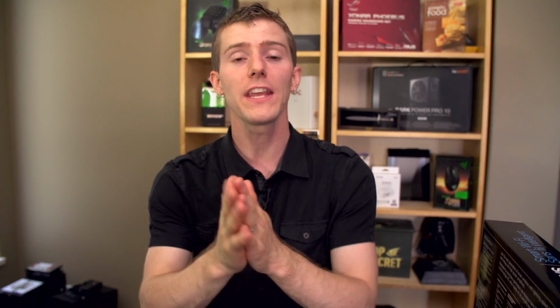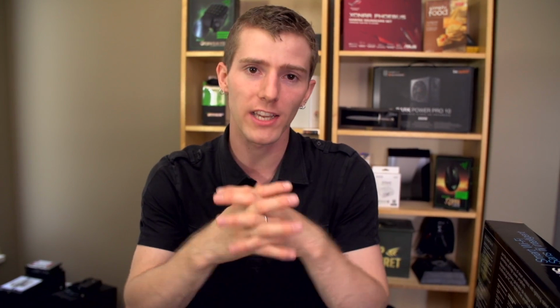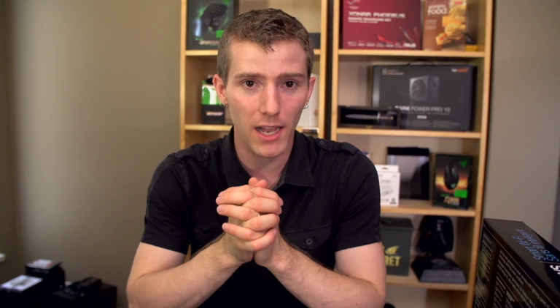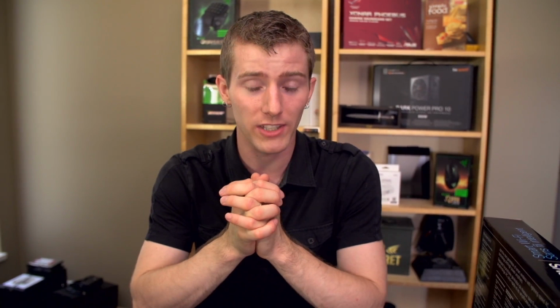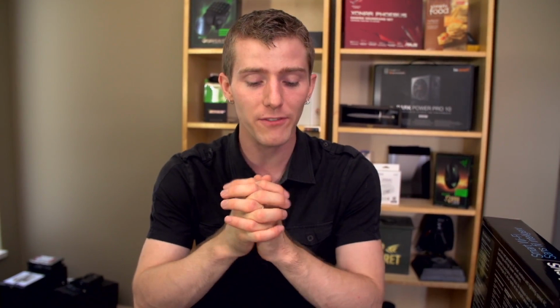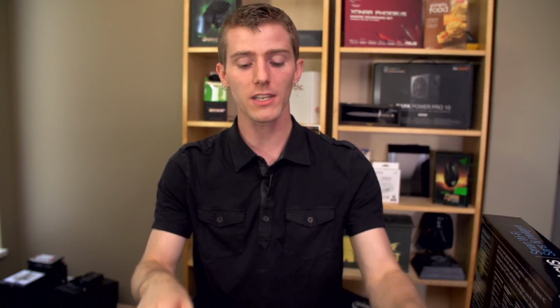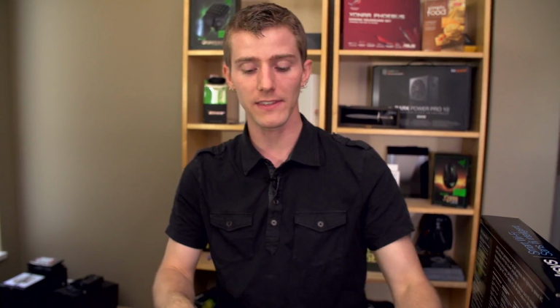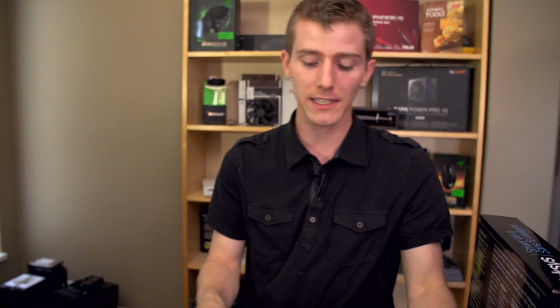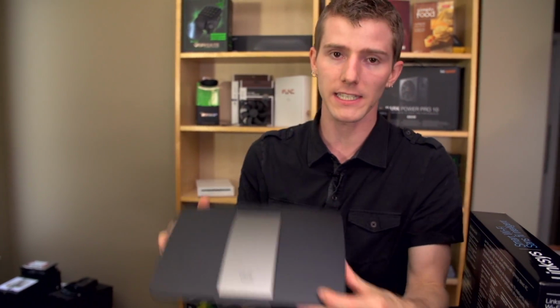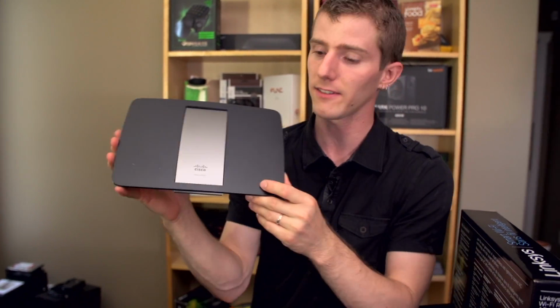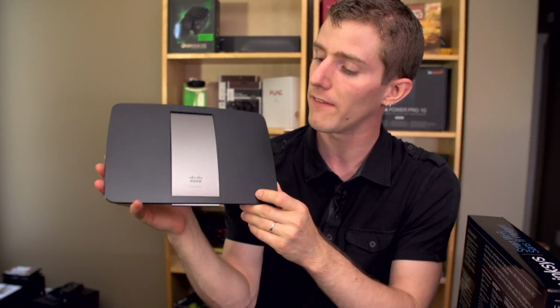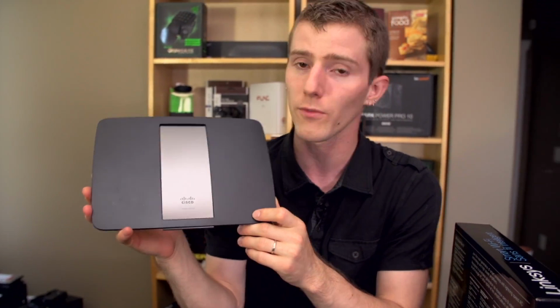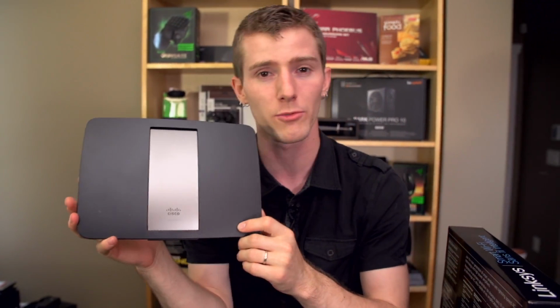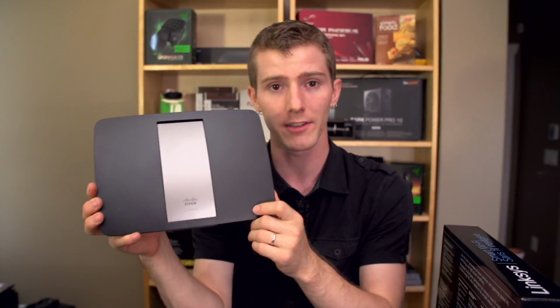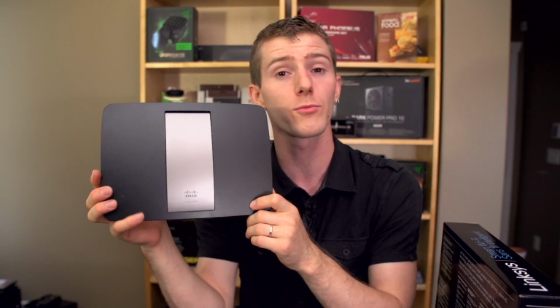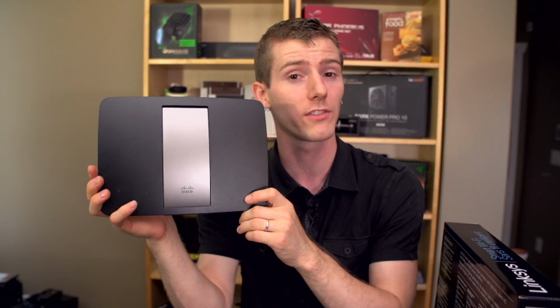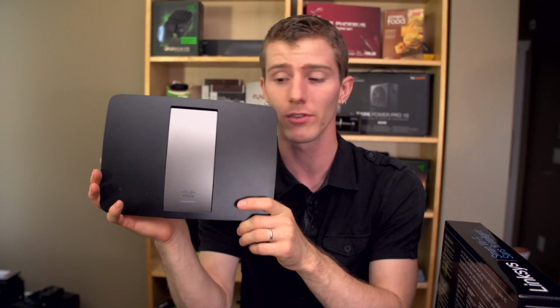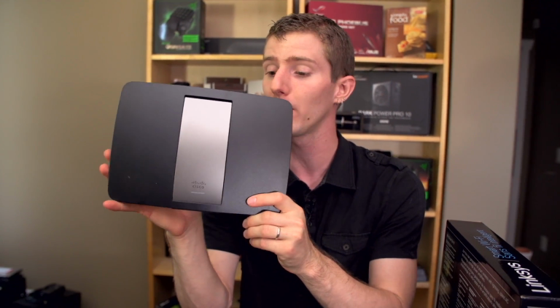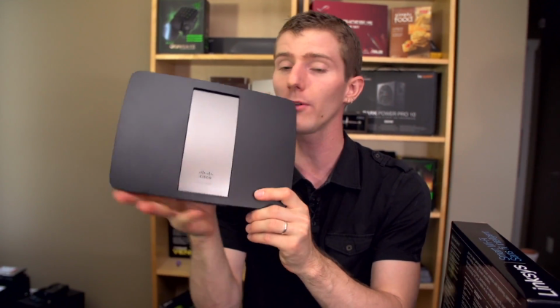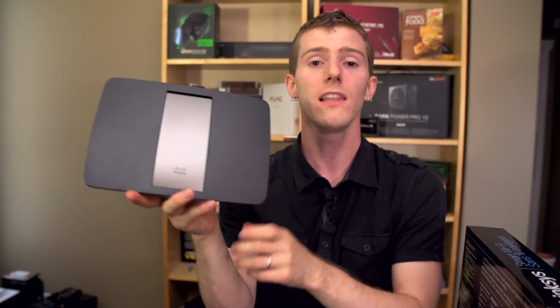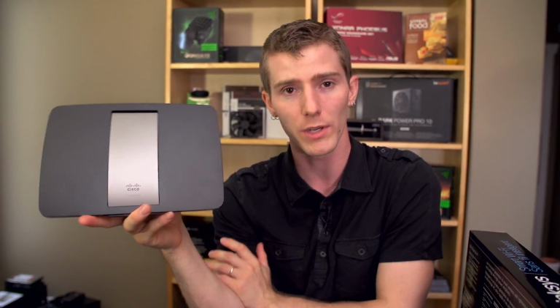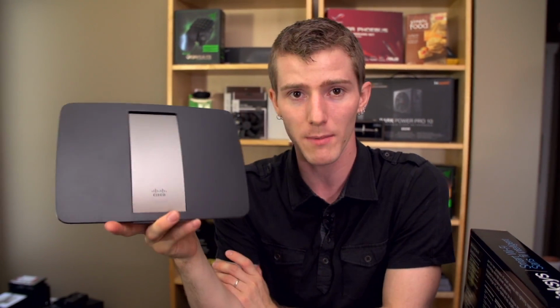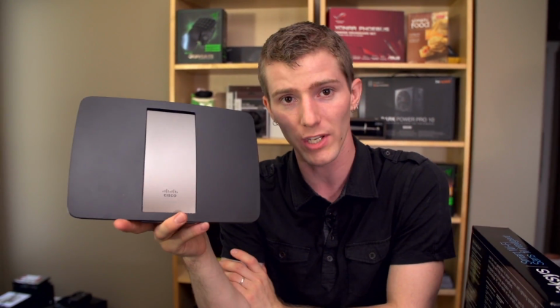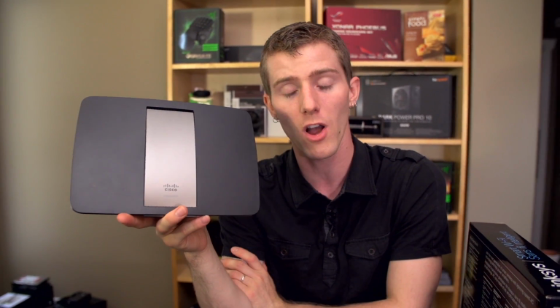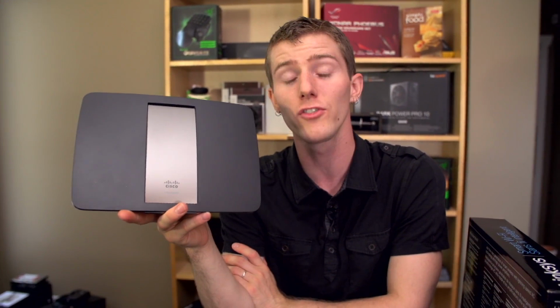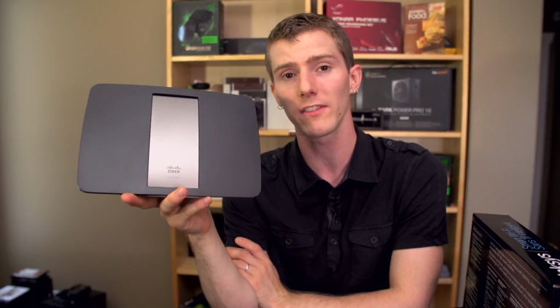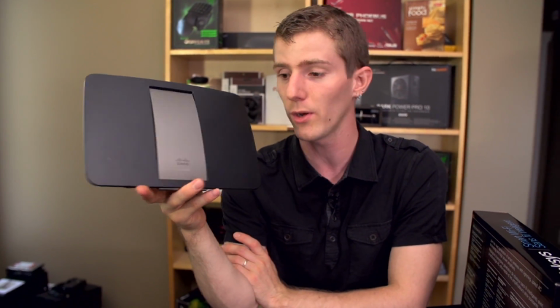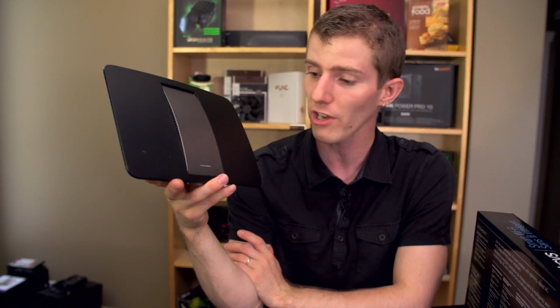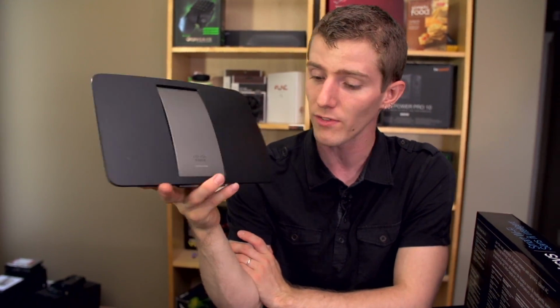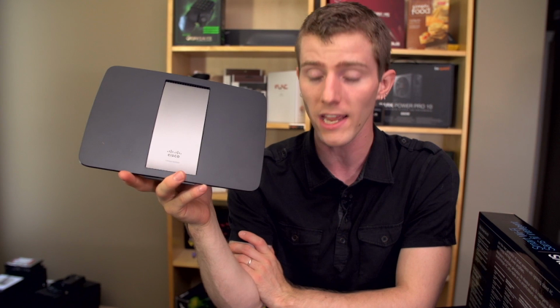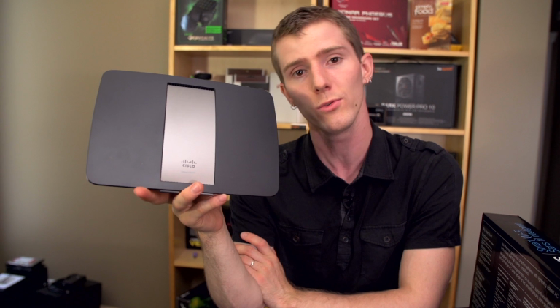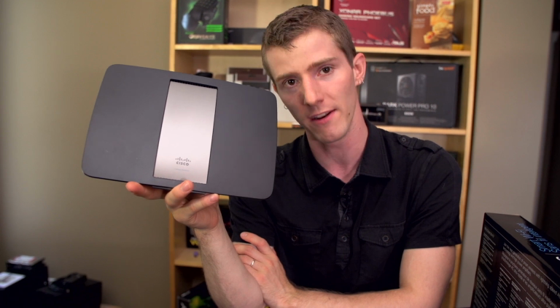Thank you for checking out my unboxing and first look at the Linksys EA6500. Don't forget to subscribe to Linus Tech Tips for more unboxings, reviews, and other computer videos. Let me know what you think in the comments, do like the video, and share it if you think there's anyone who would benefit.